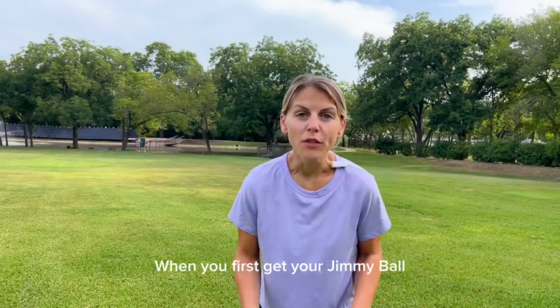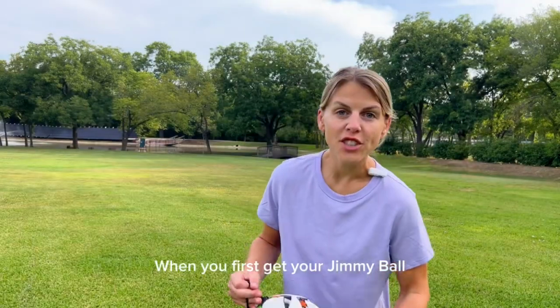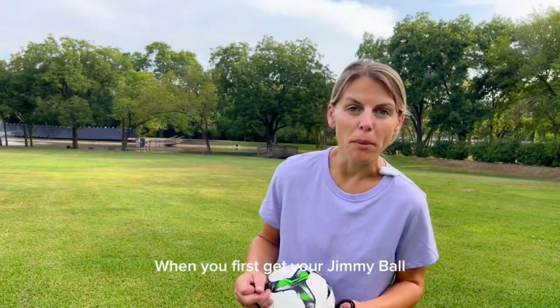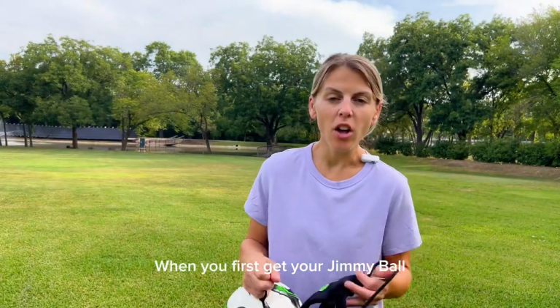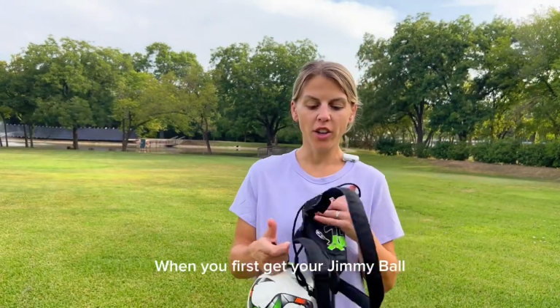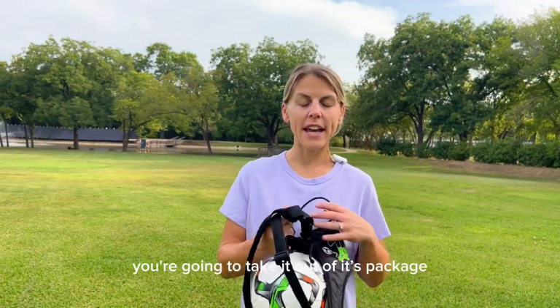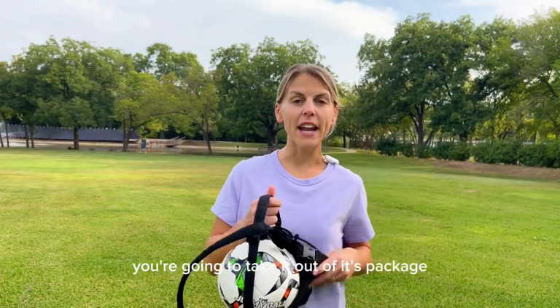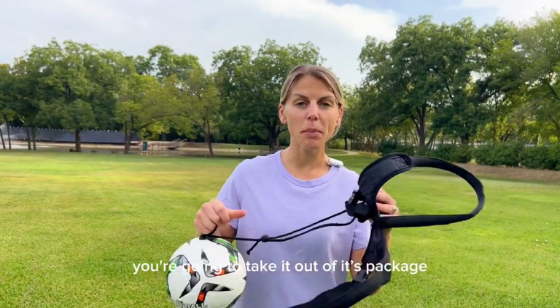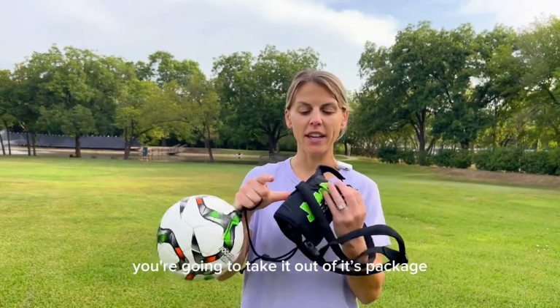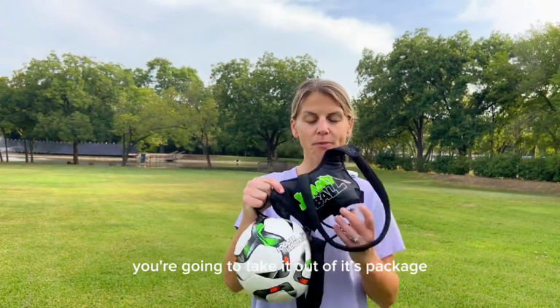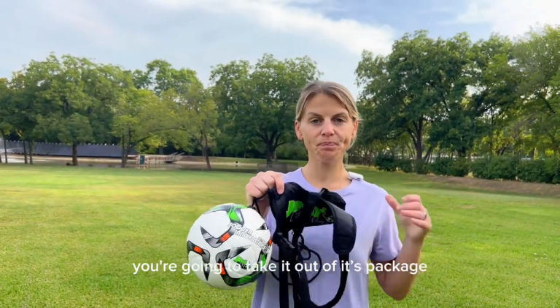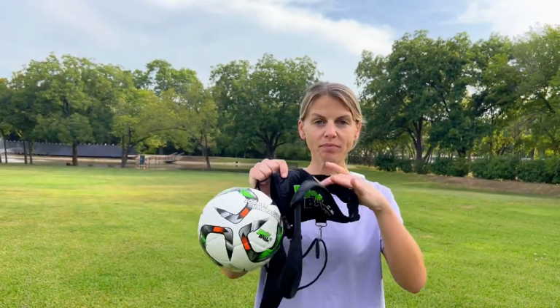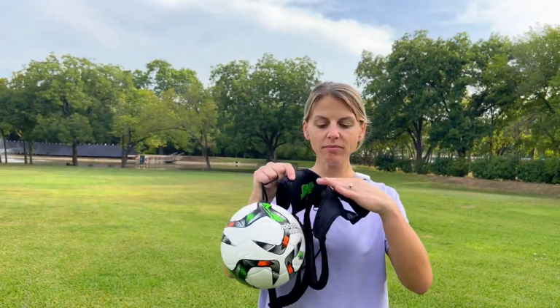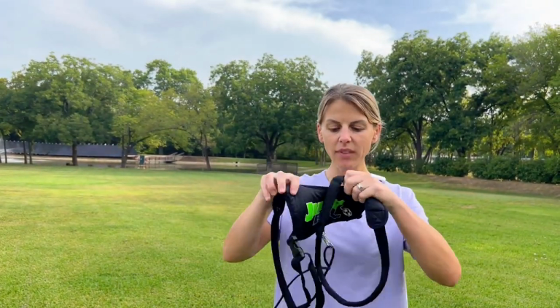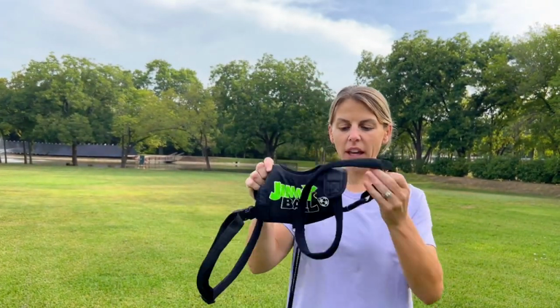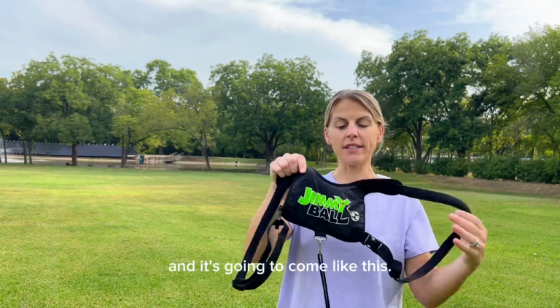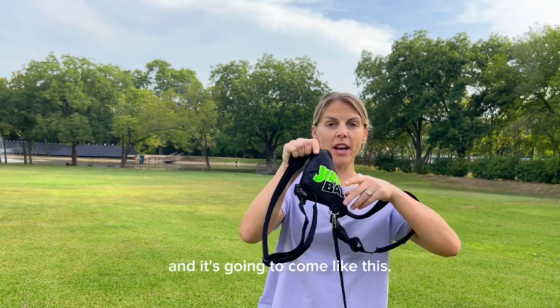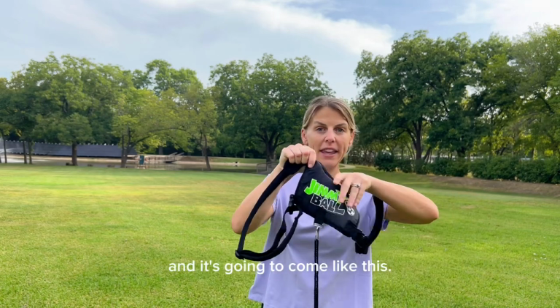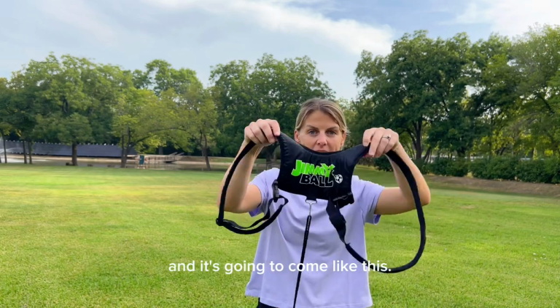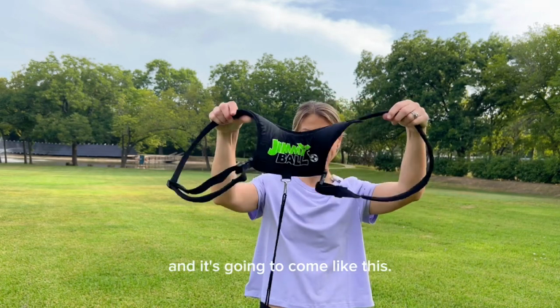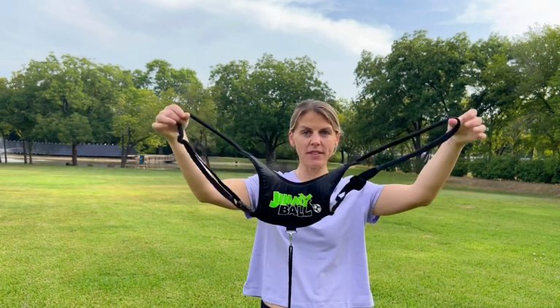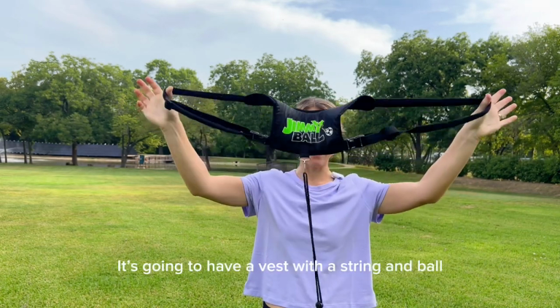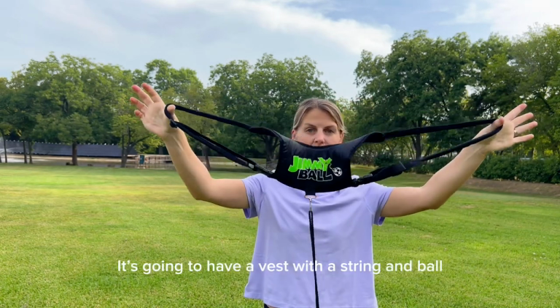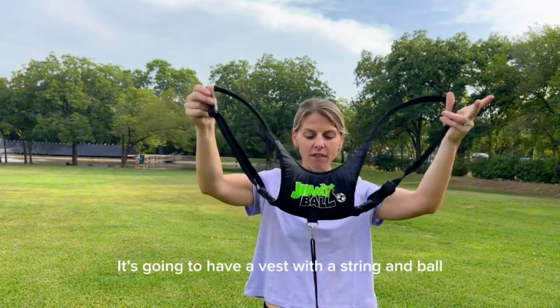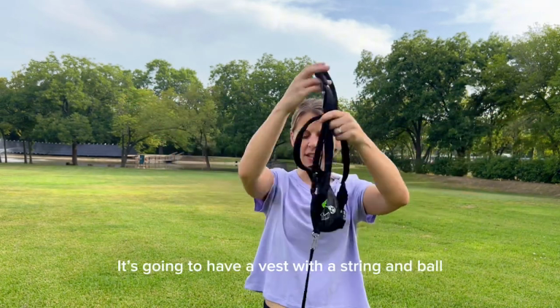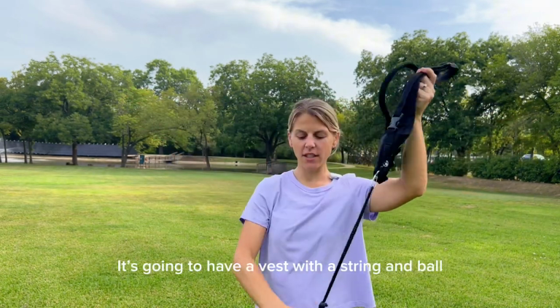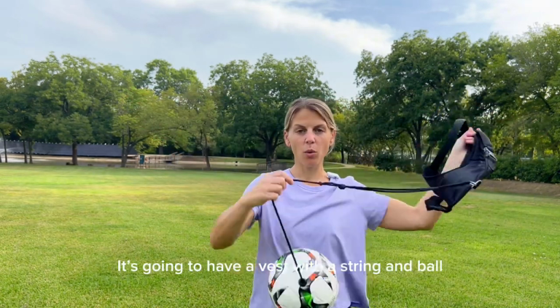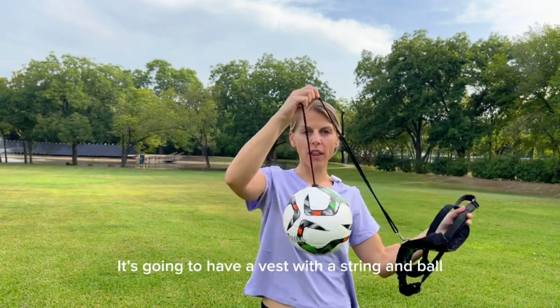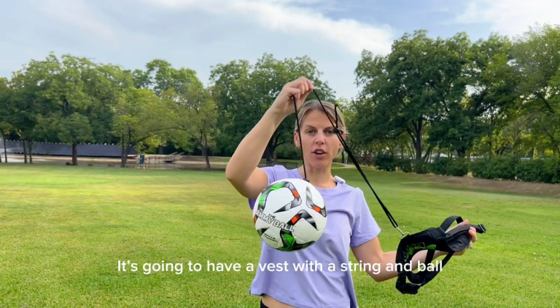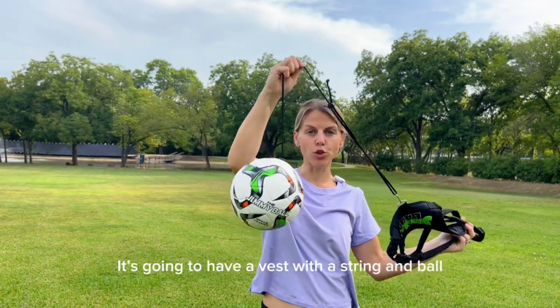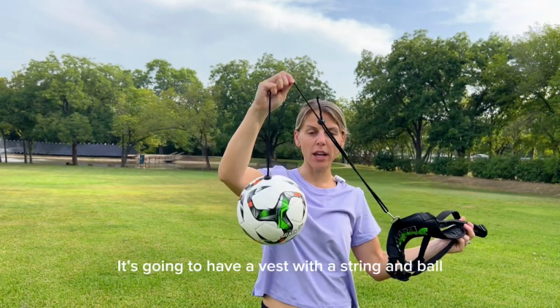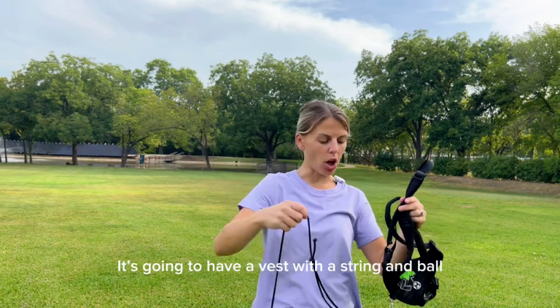When you first get your jimmy ball, you're going to take it out of its package, and it's going to come like this. It's going to have a vest with your string and ball.